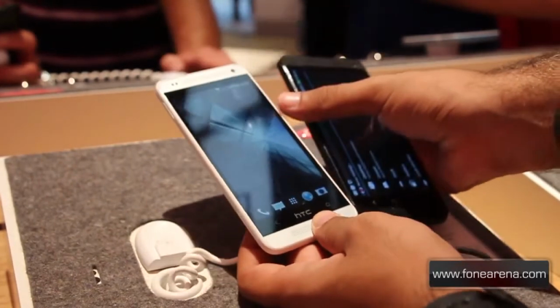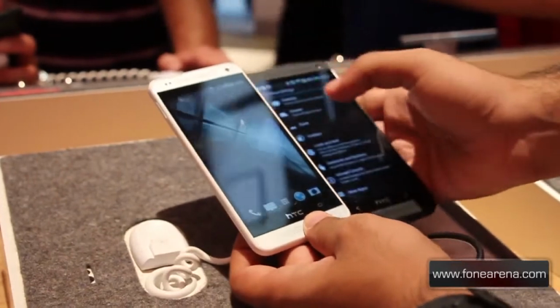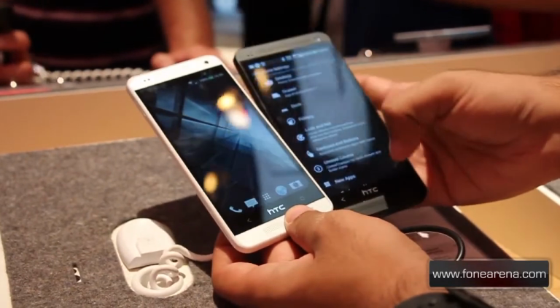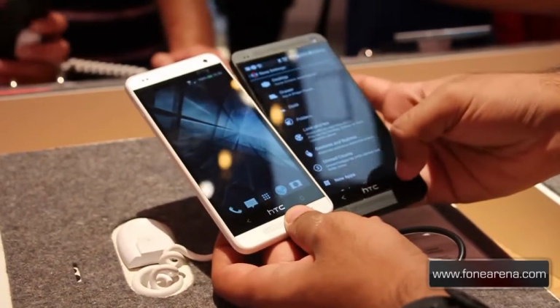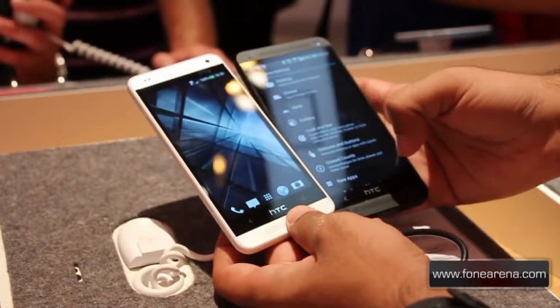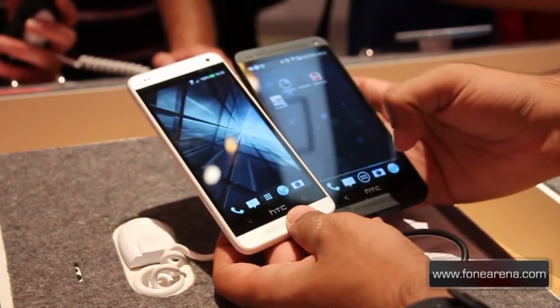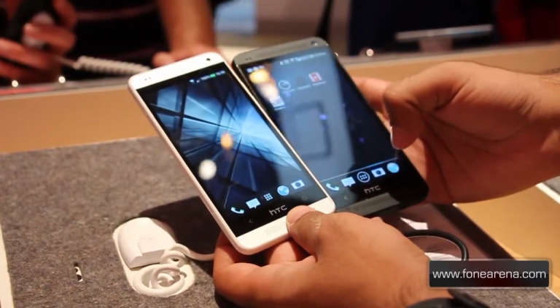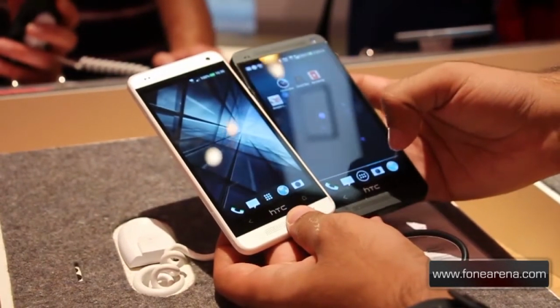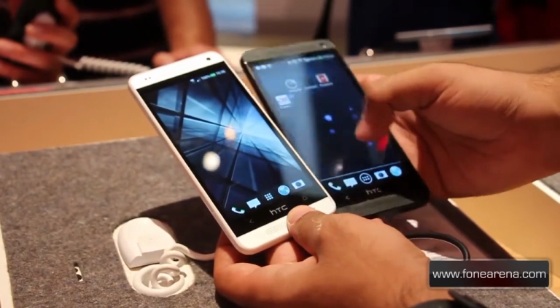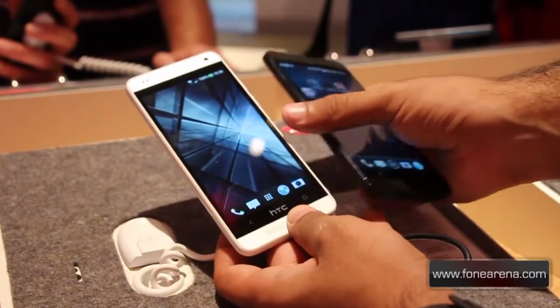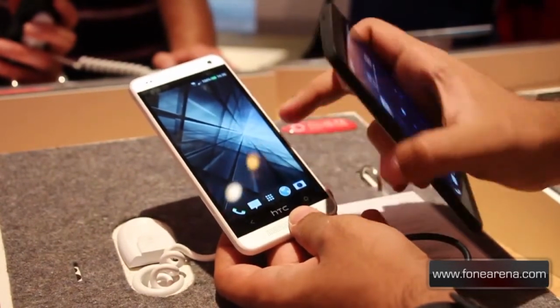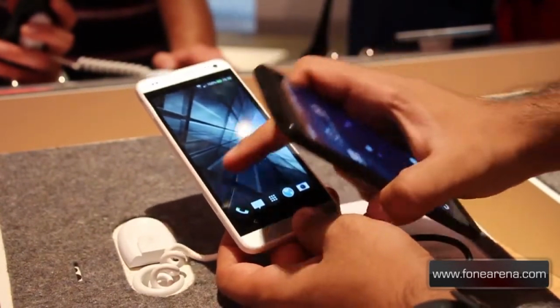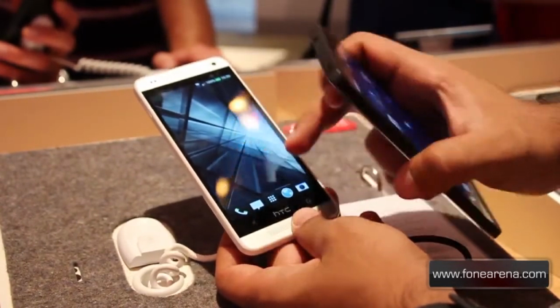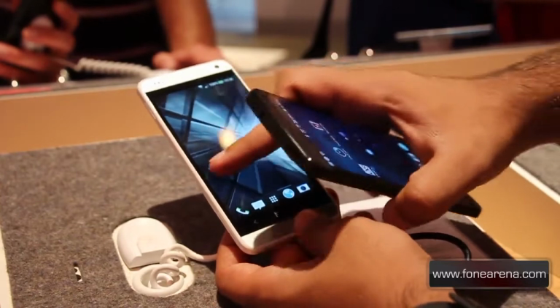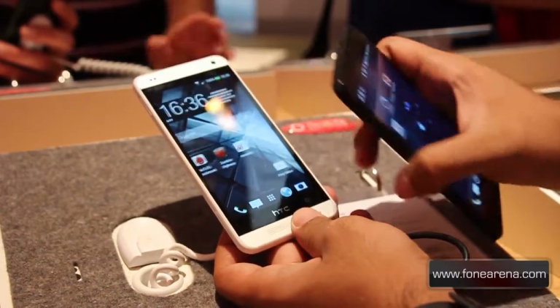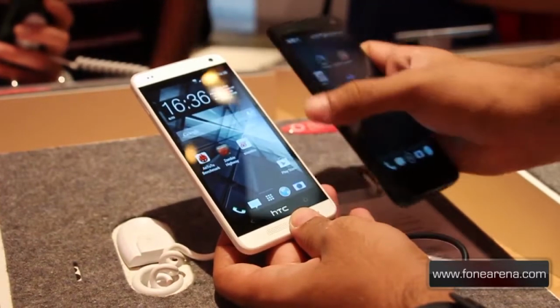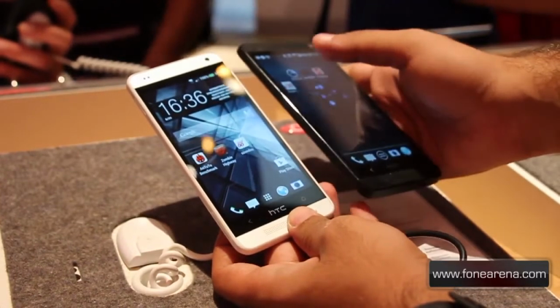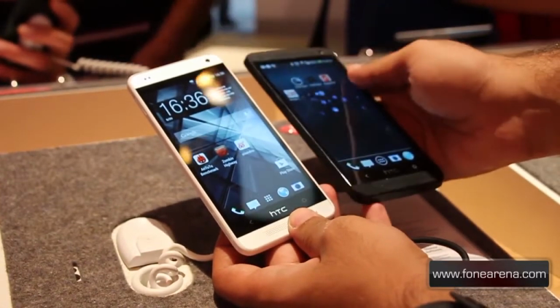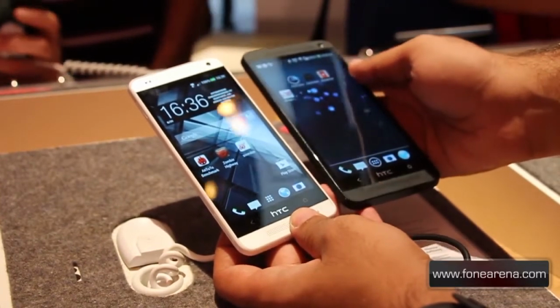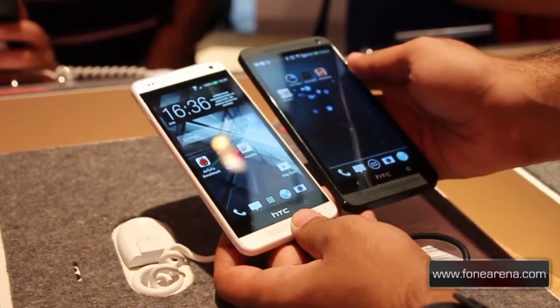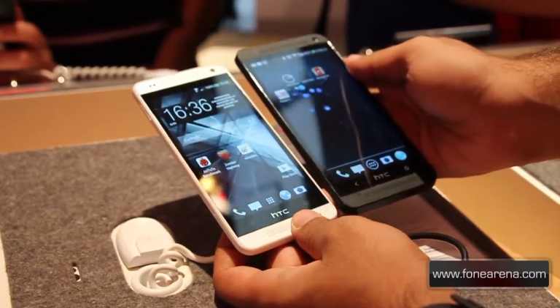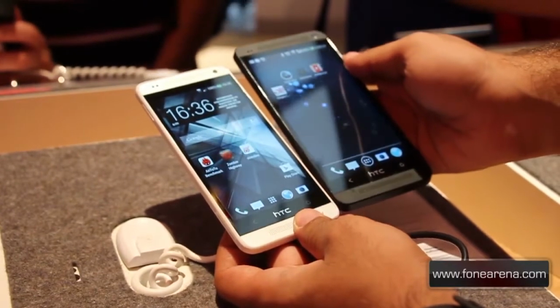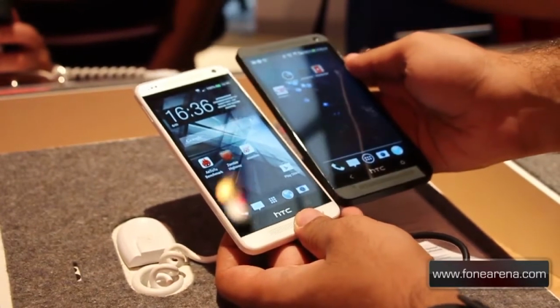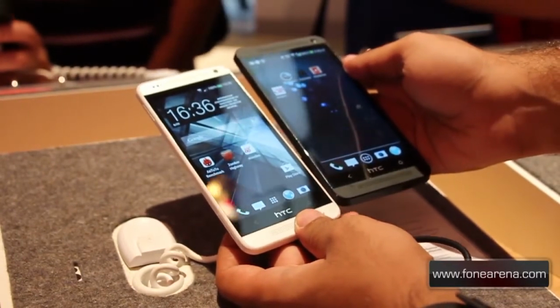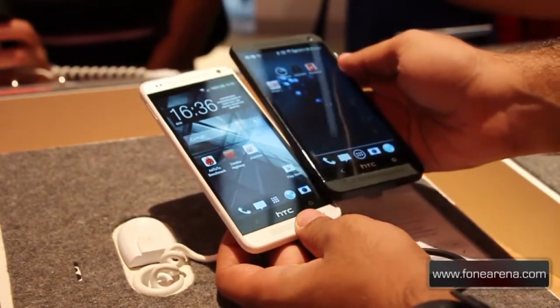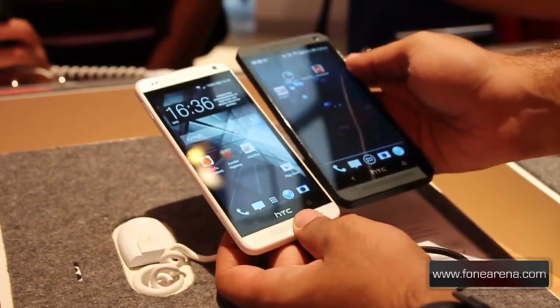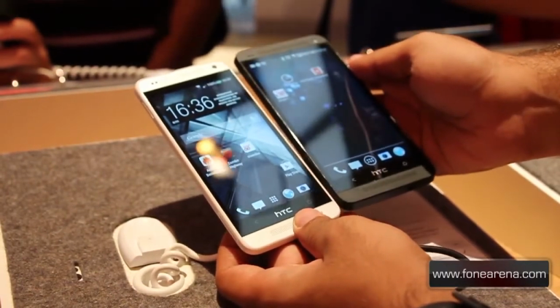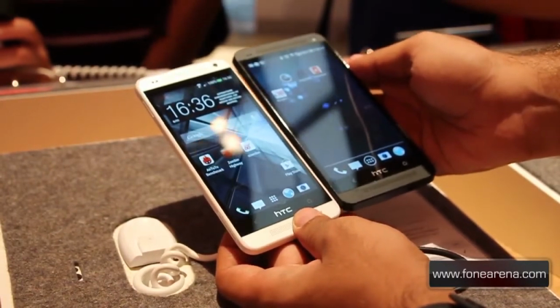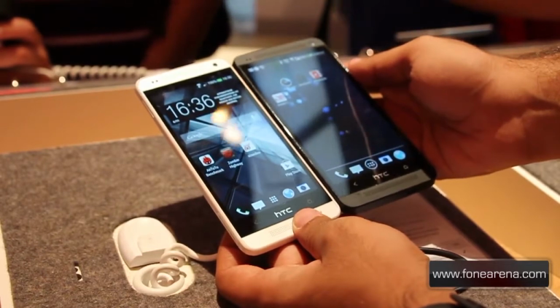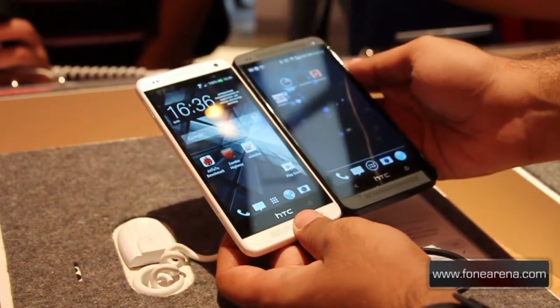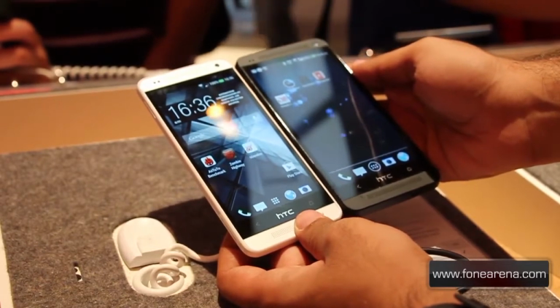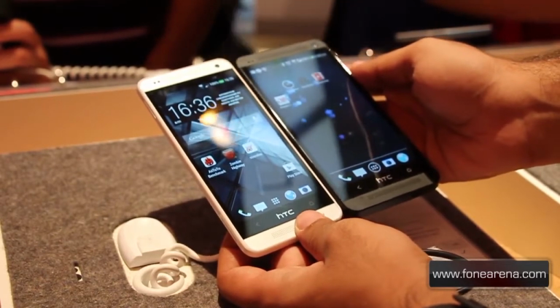So that was a quick hands-on with the HTC One Mini. If you have any questions, please let us know in the comments section. Please hit the like button and don't forget to subscribe to our YouTube channel. Thanks for watching.